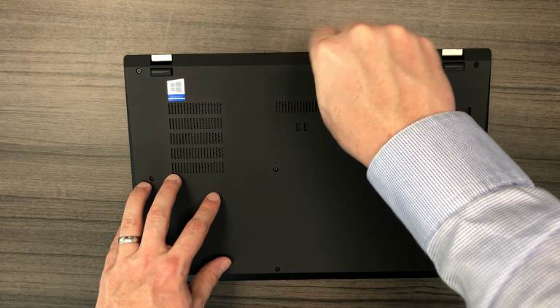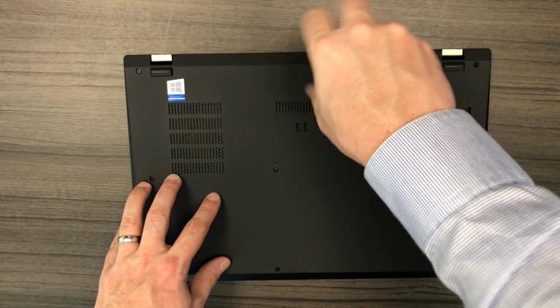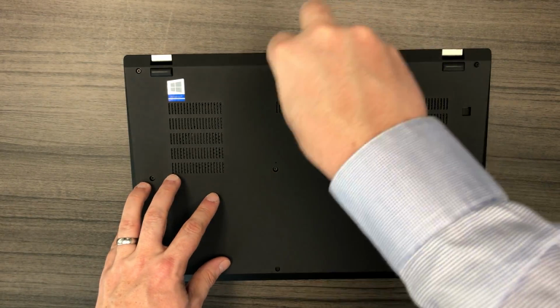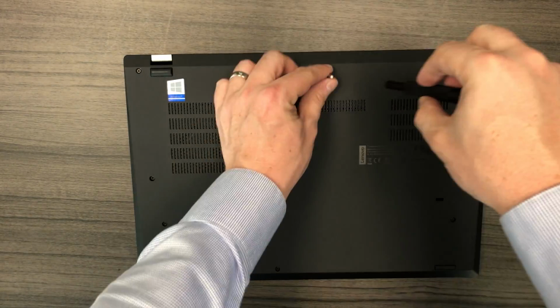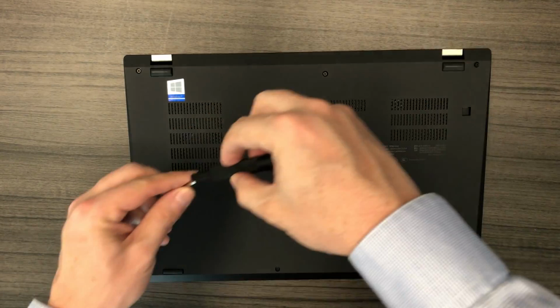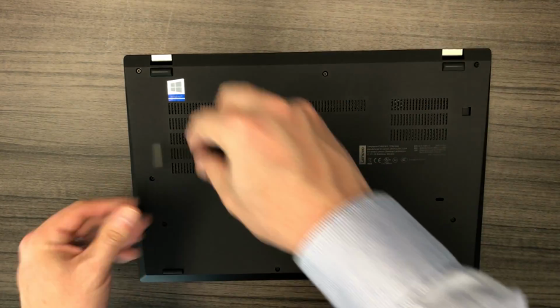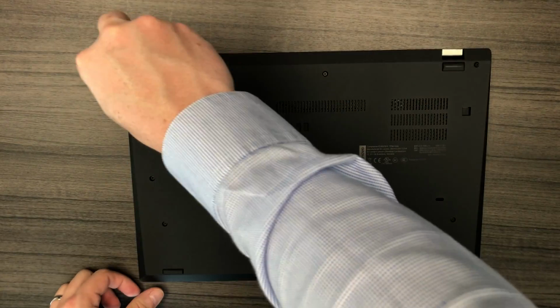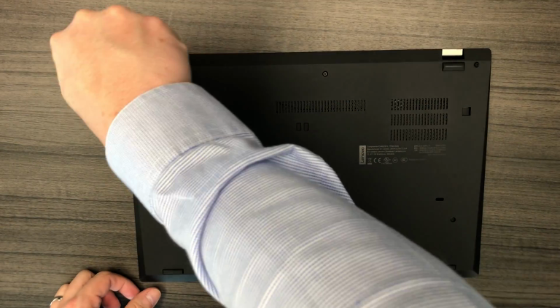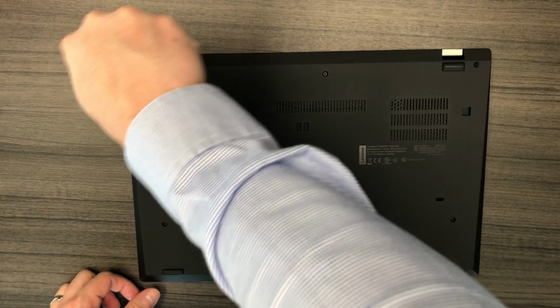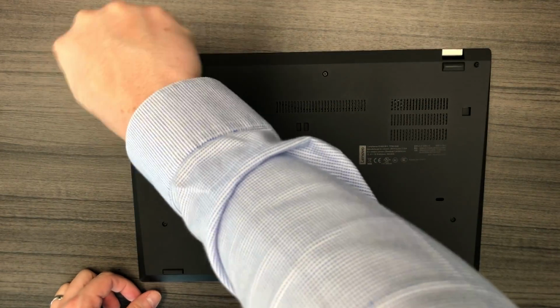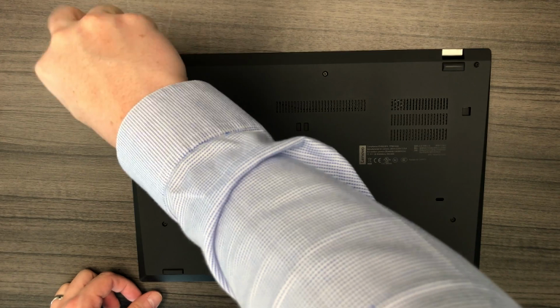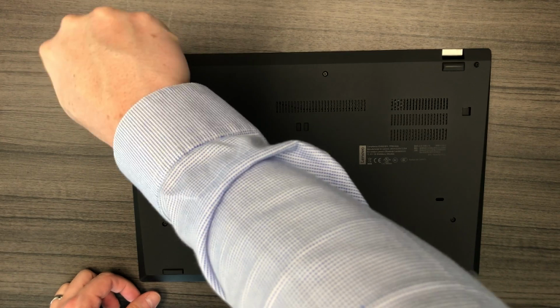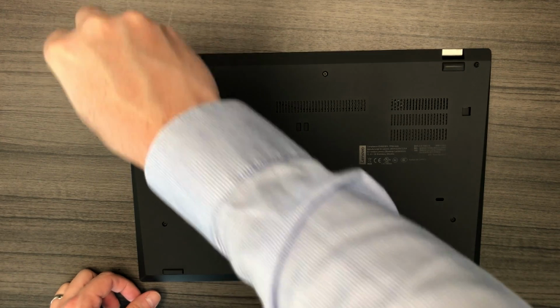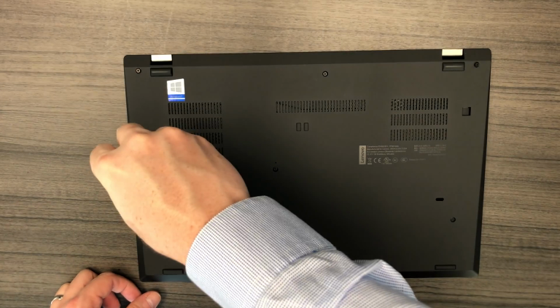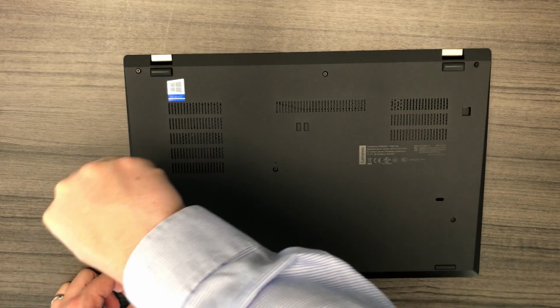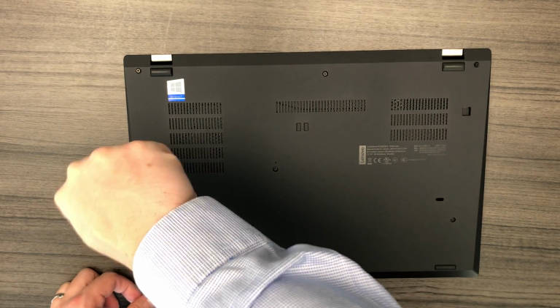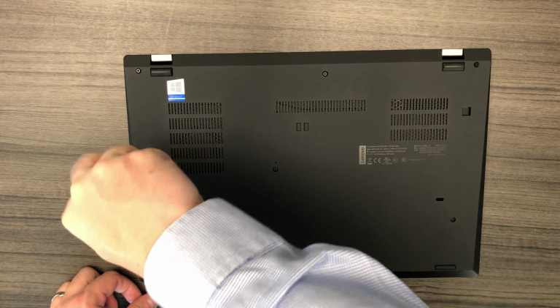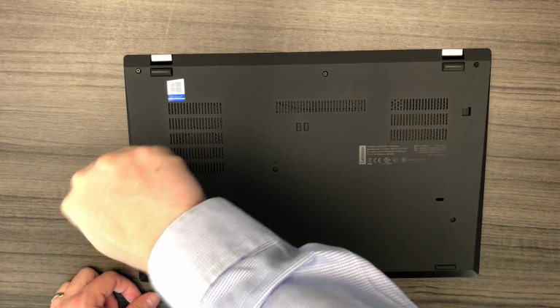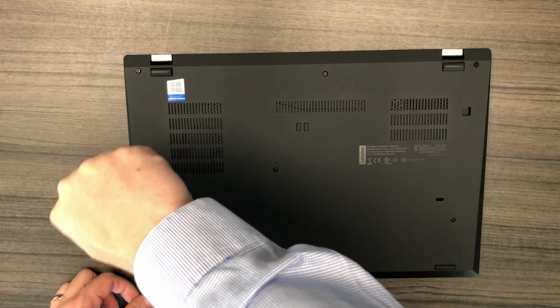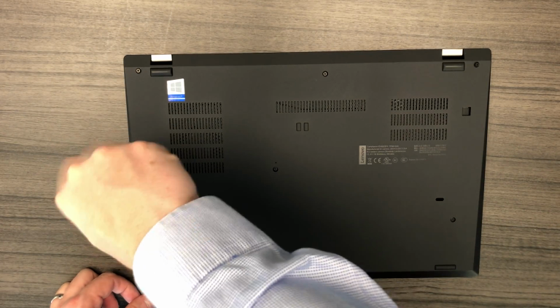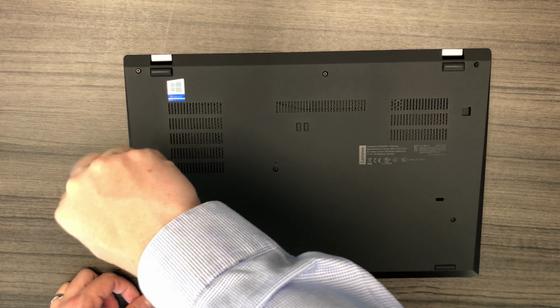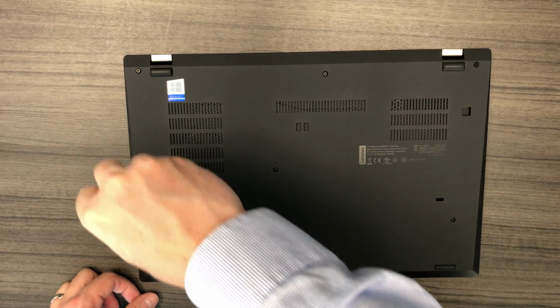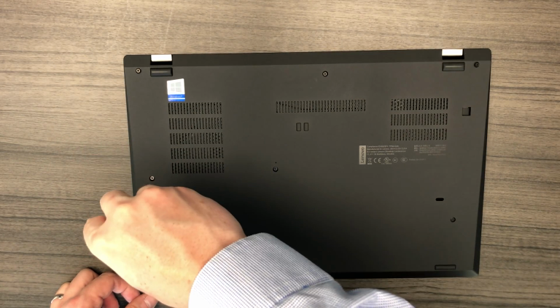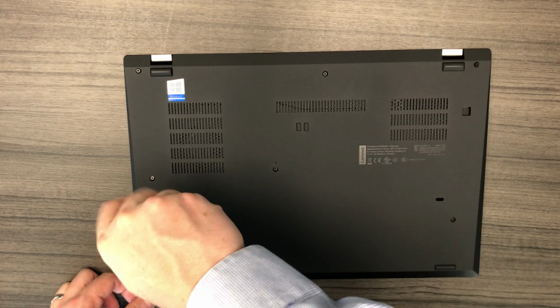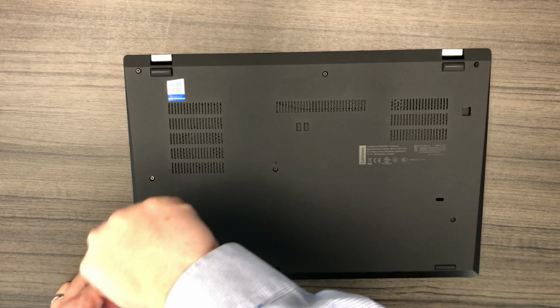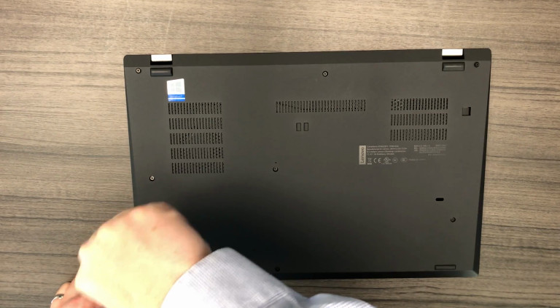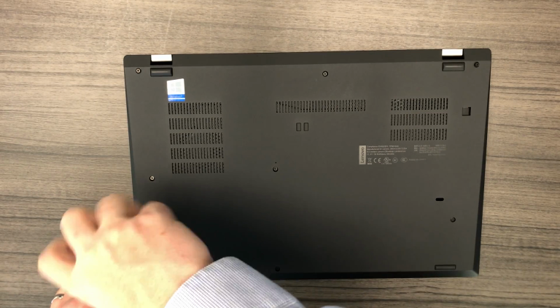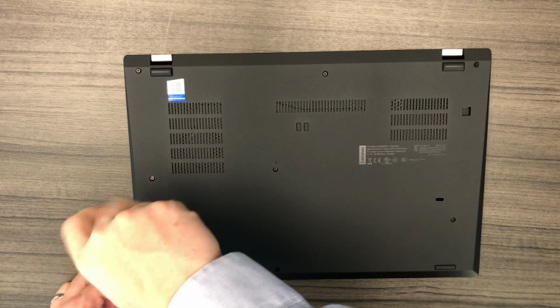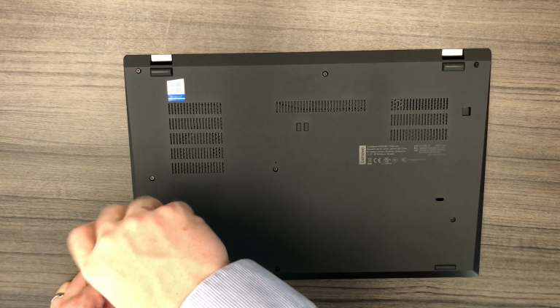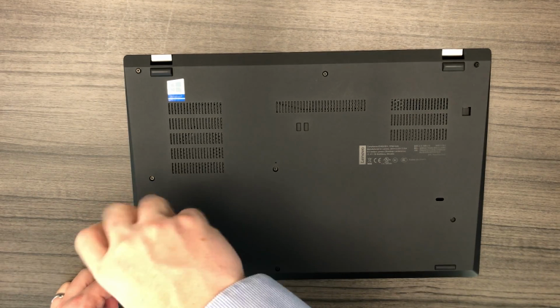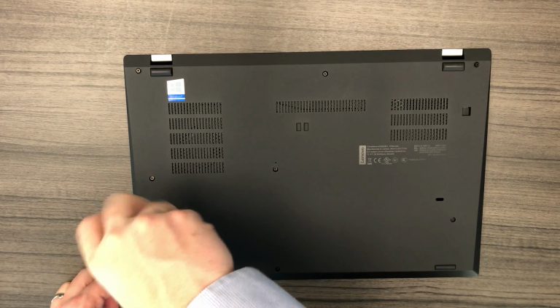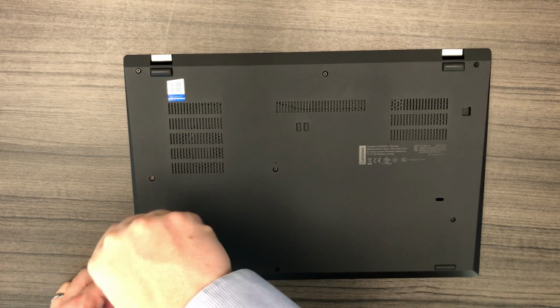The first step is to remove all eight screws from the bottom case housing. The good thing about these screws is they do not come off of the actual case housing, so you don't need to worry about losing the screws.